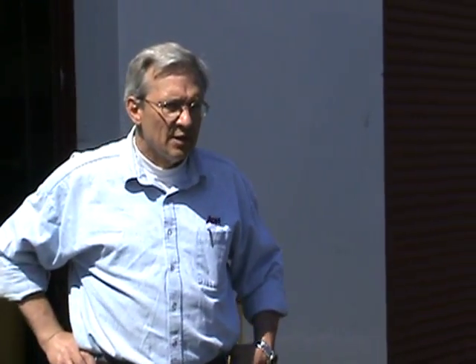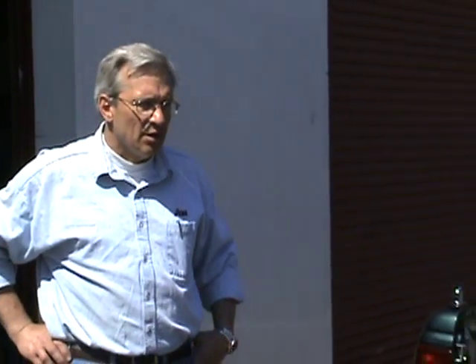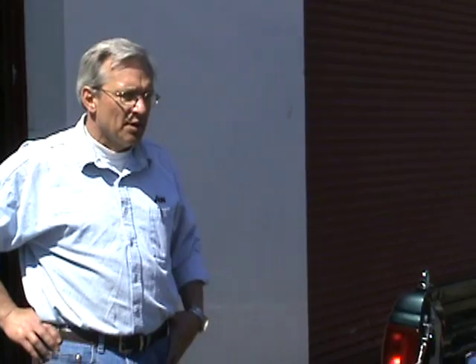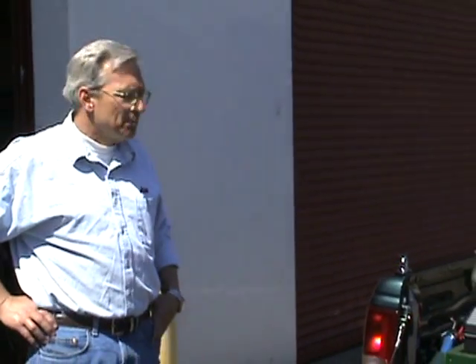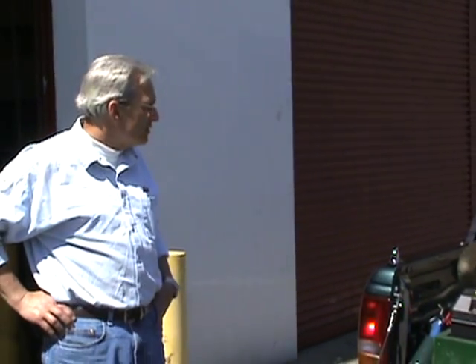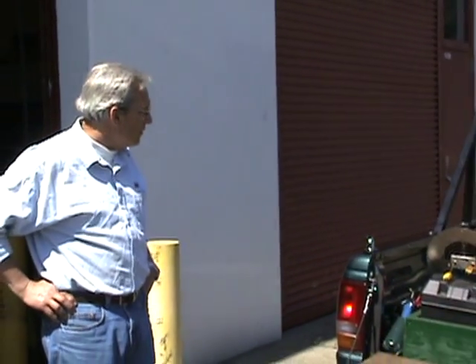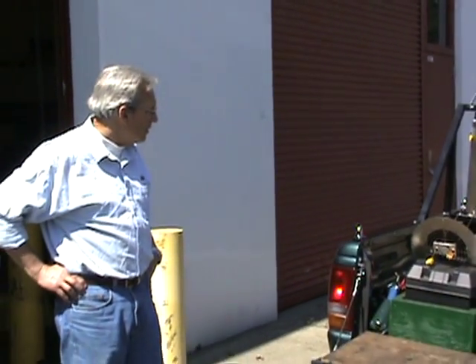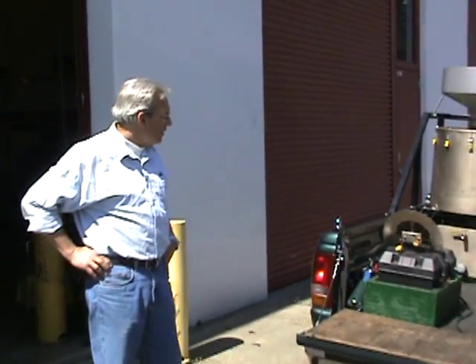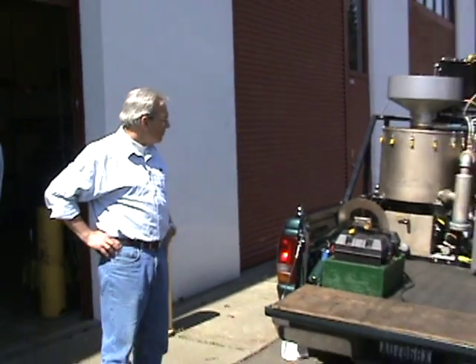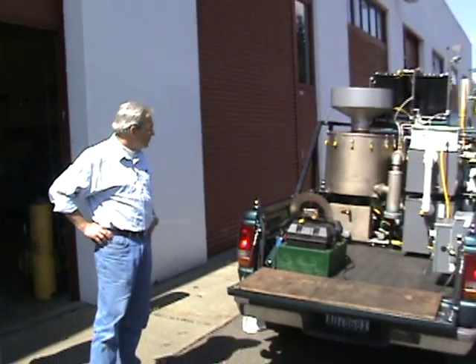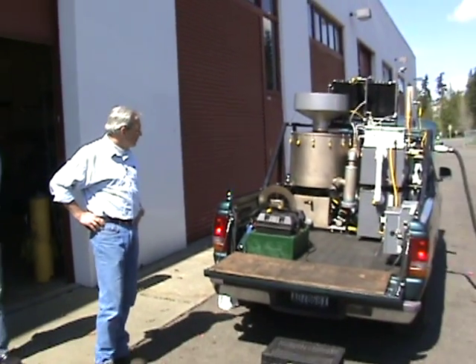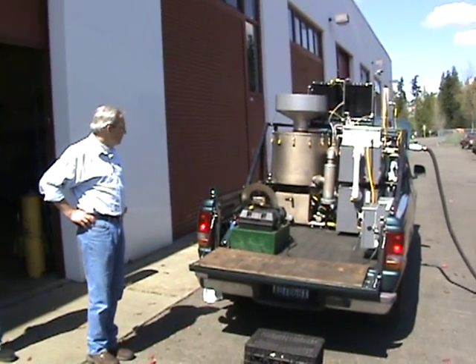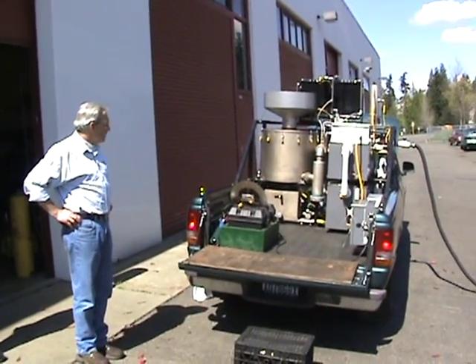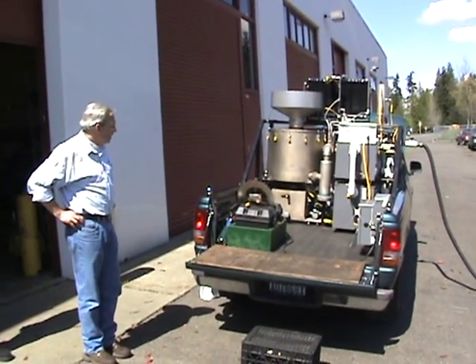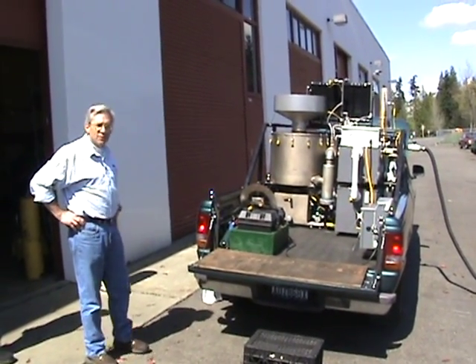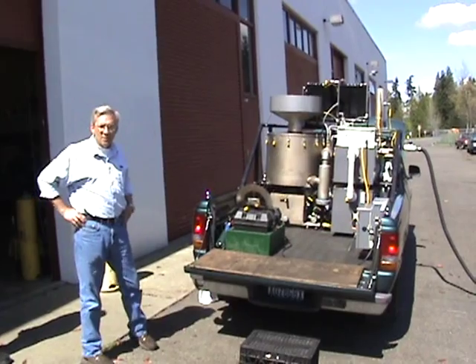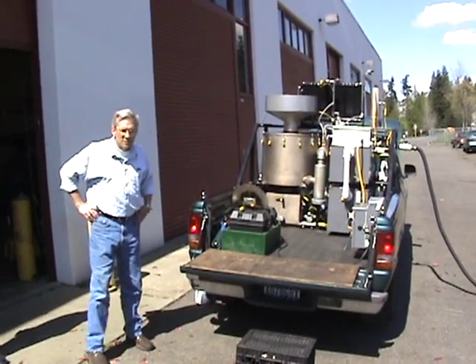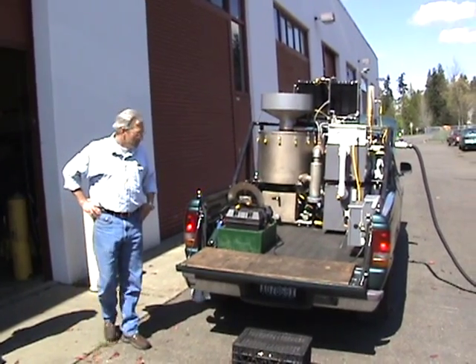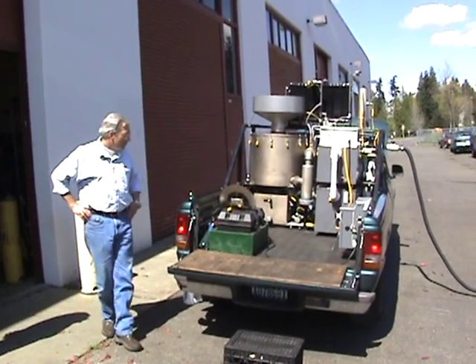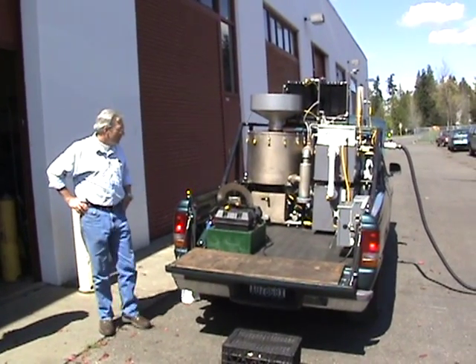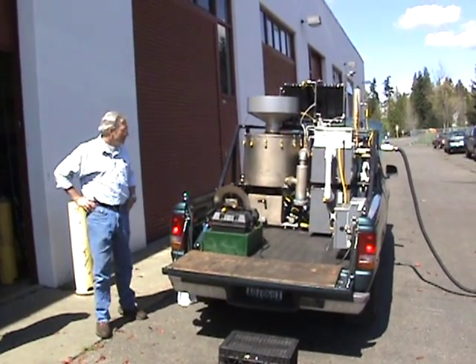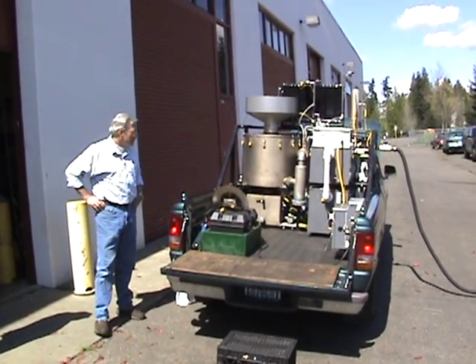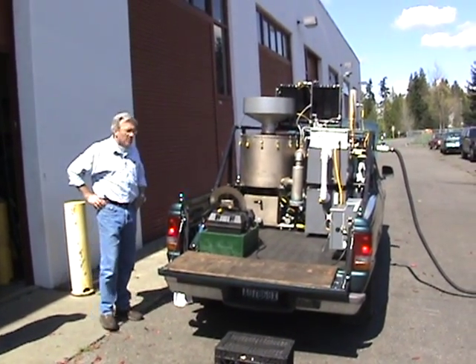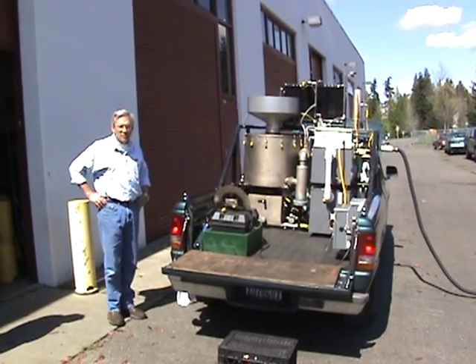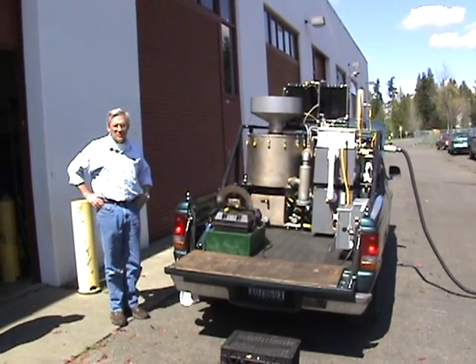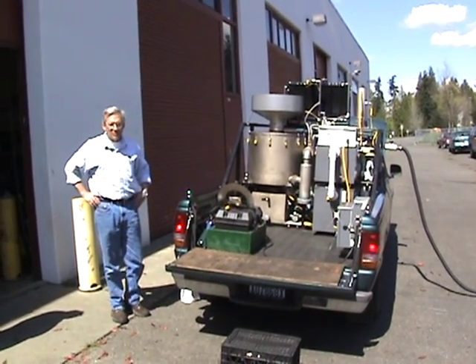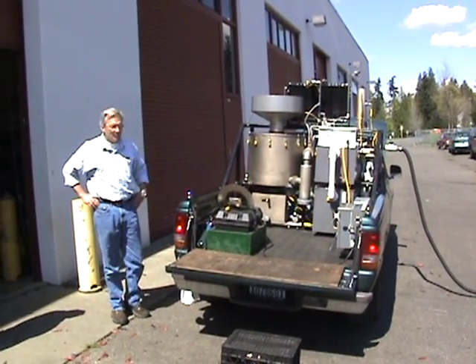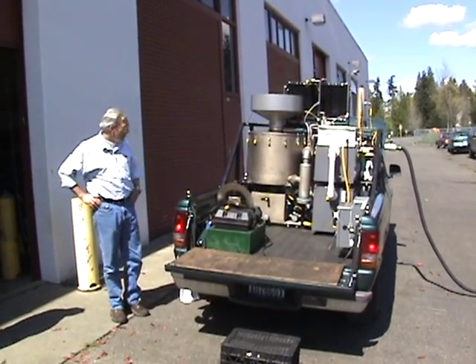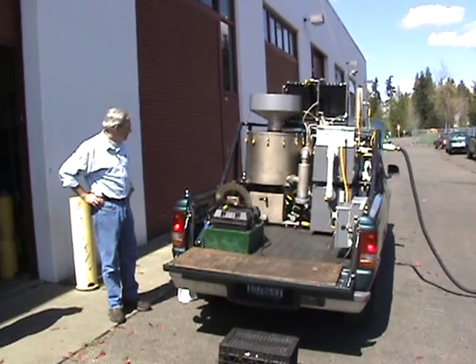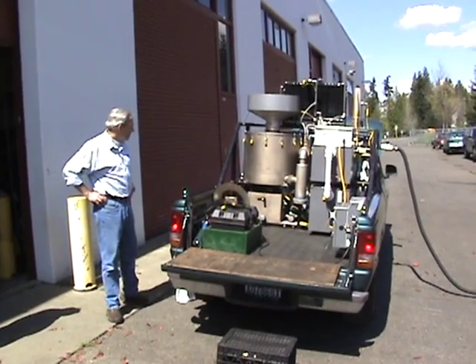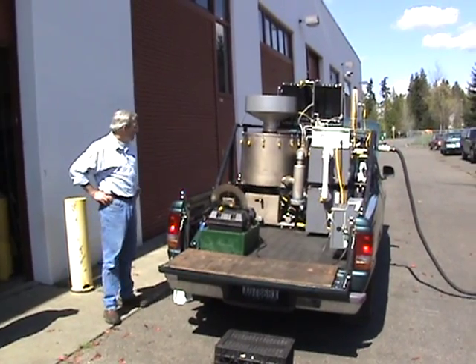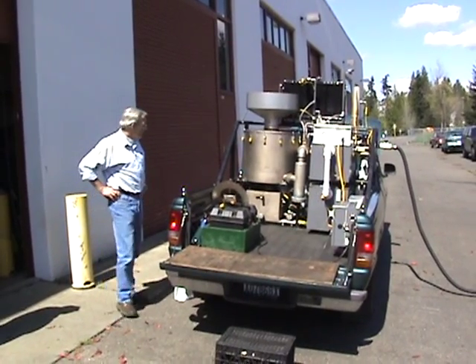I'll start off by explaining some of the components of the system, and then we'll fire it up and you can see it run. We'll flare the gas first, and then we'll plumb it over to the engine and we'll drive away on that basis.